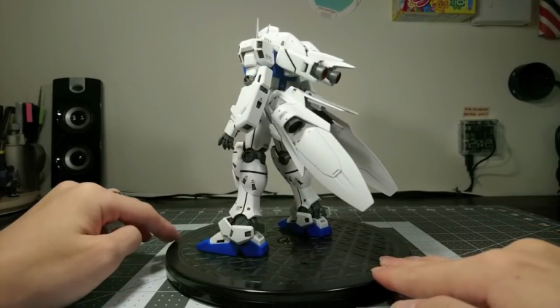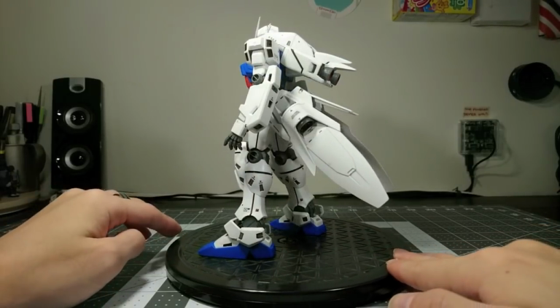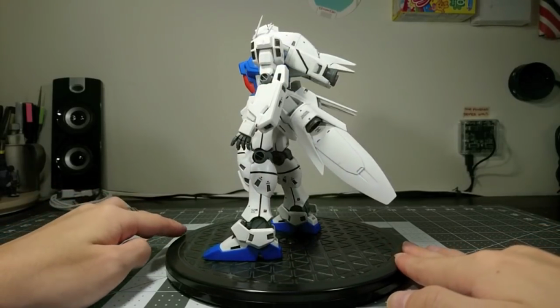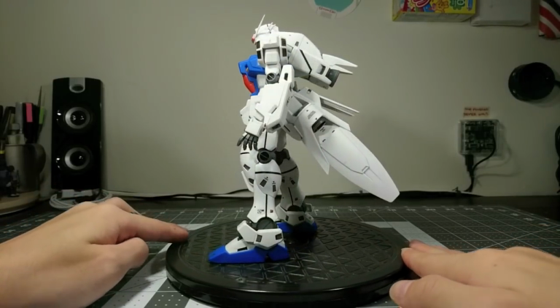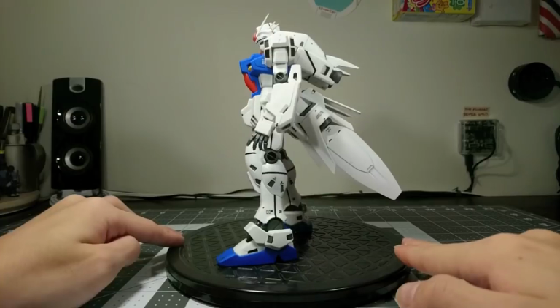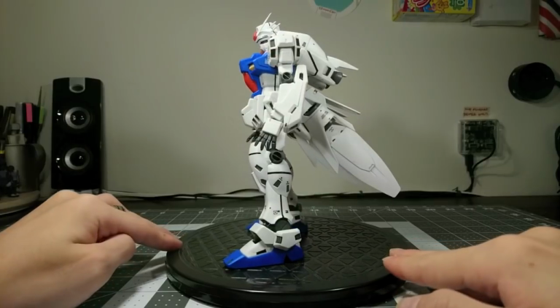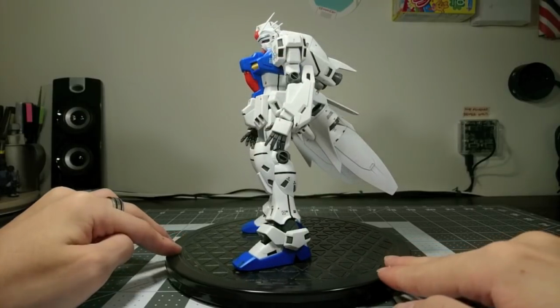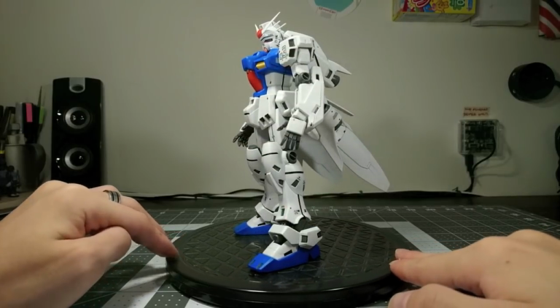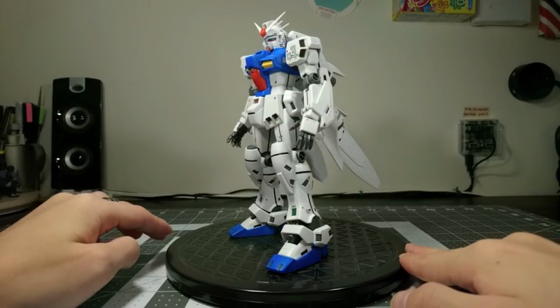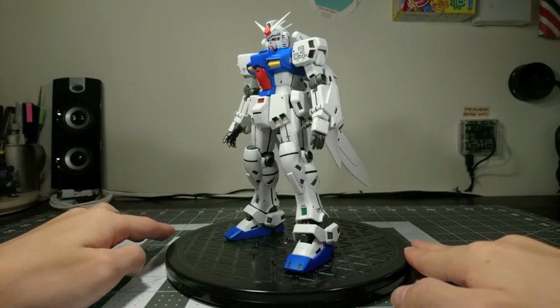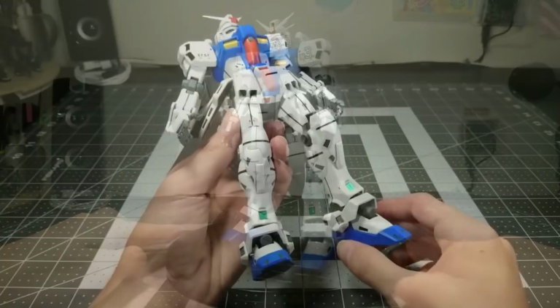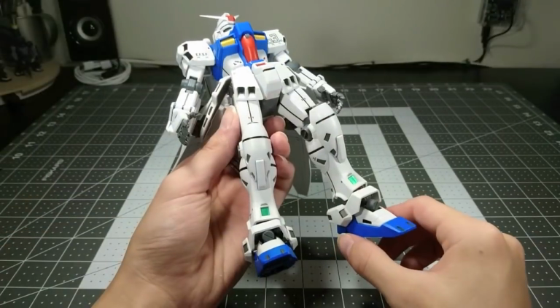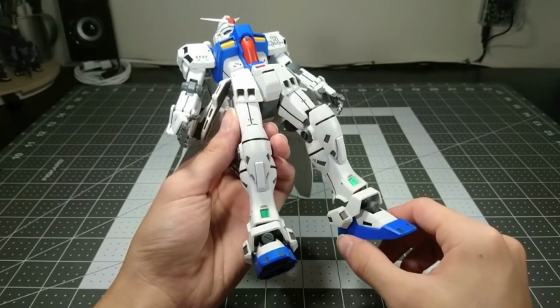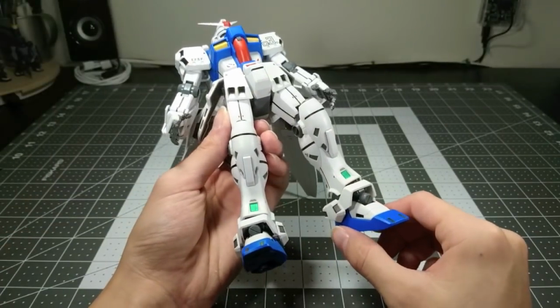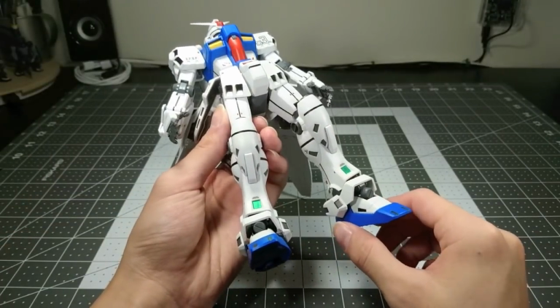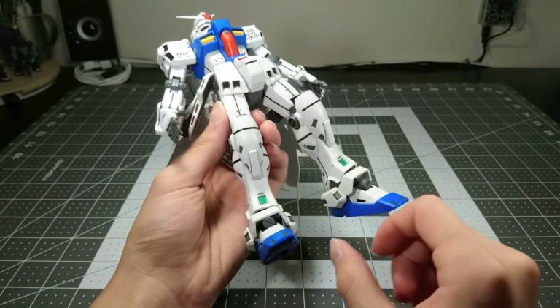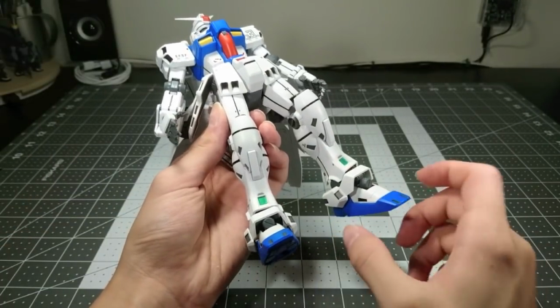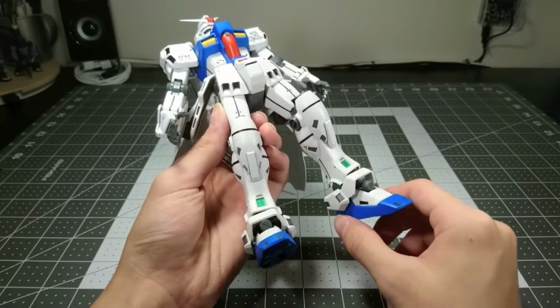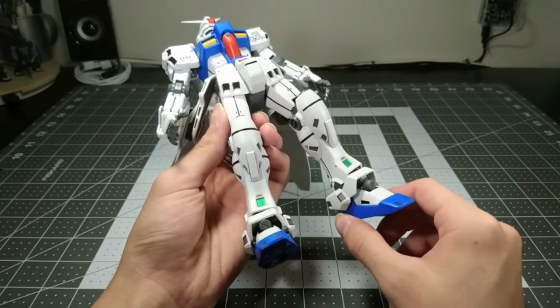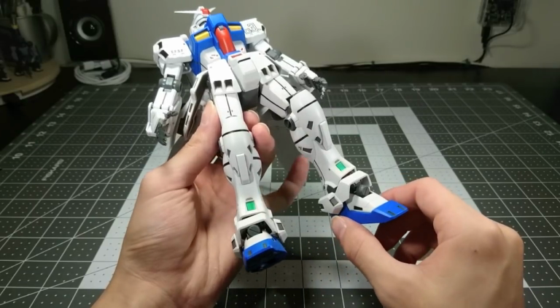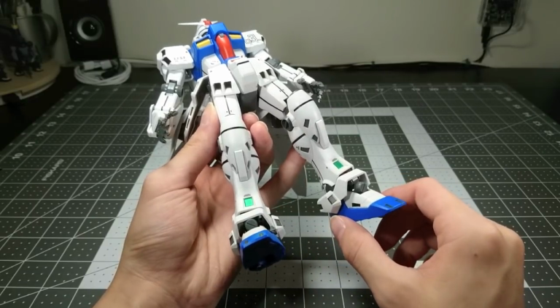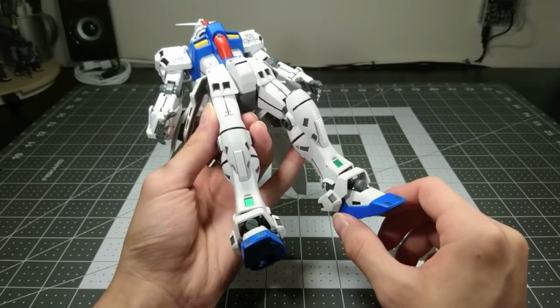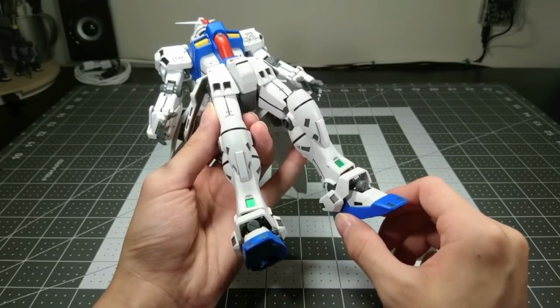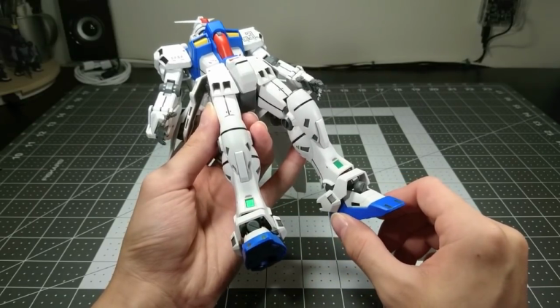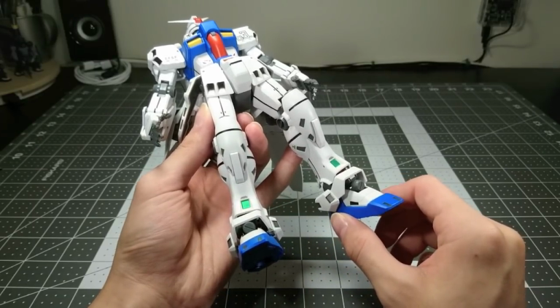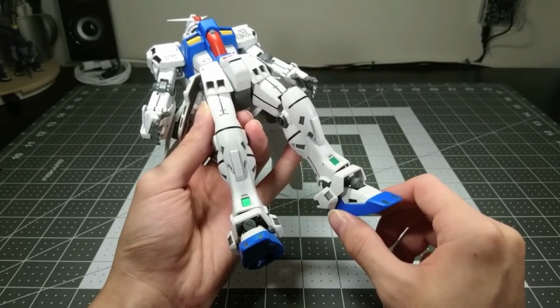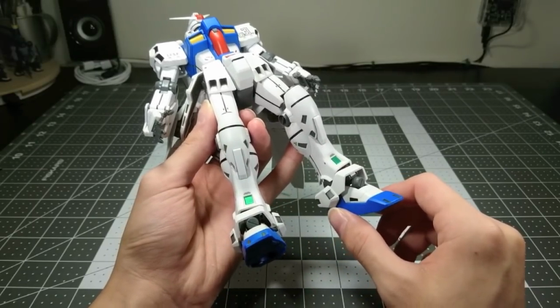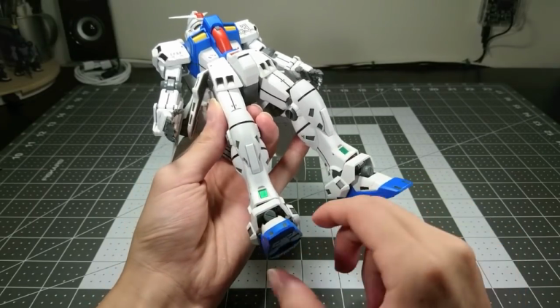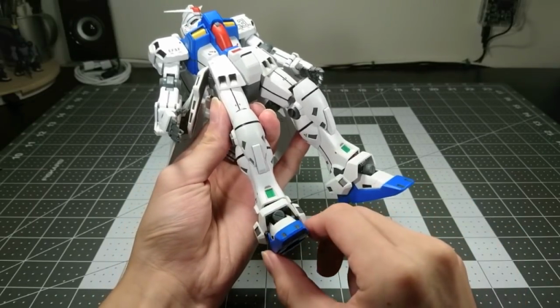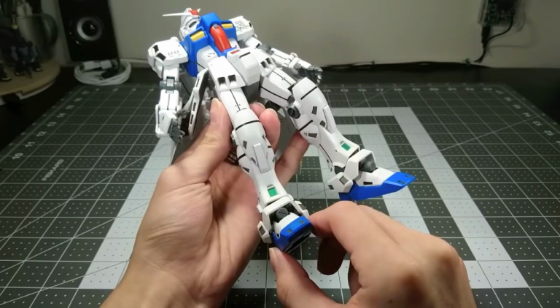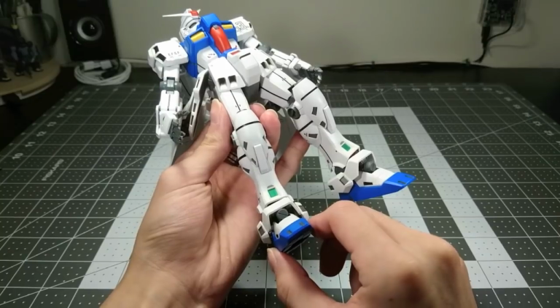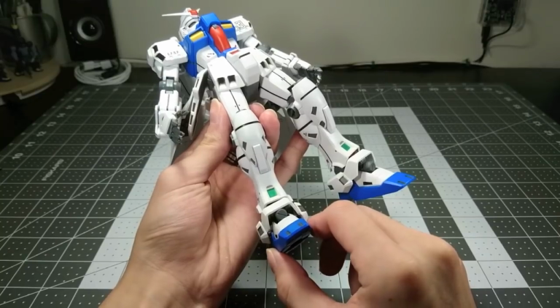You can see it wobbling quite a lot as I rotate it around for you. There are two big reasons for this. One is the polycap in the ankle, which isn't seated too well, so there's a little bit of jiggle, and you can see it has it on both sides.